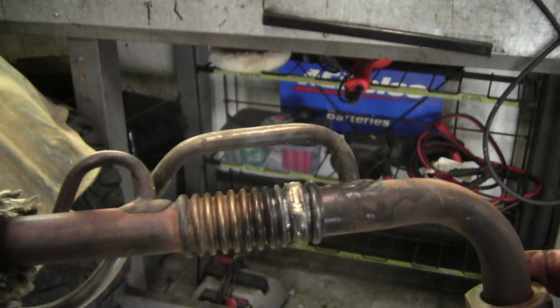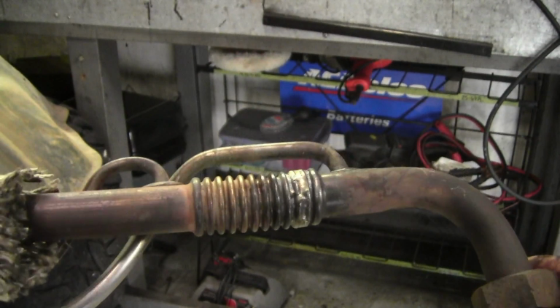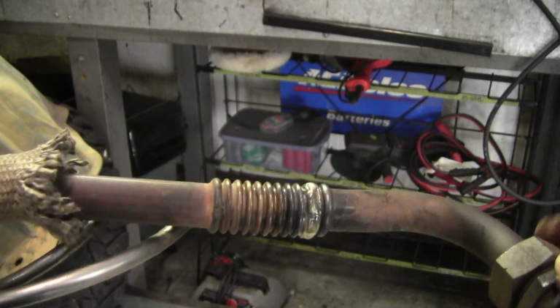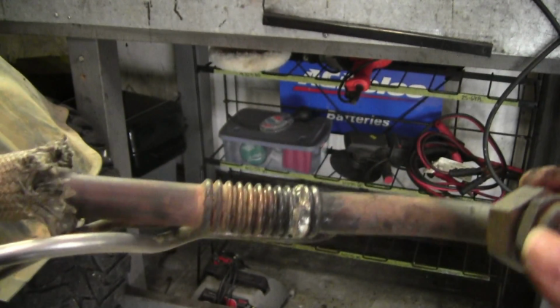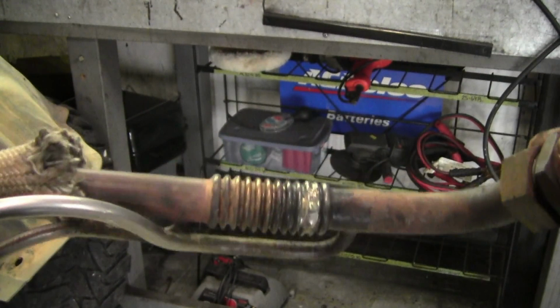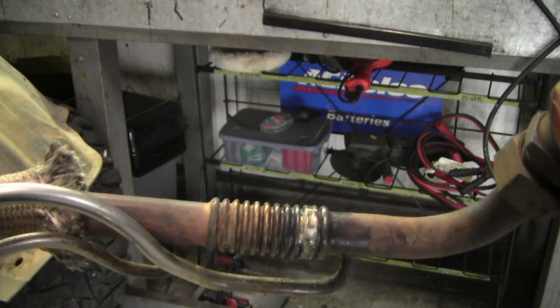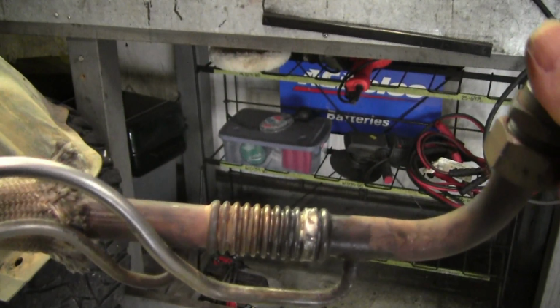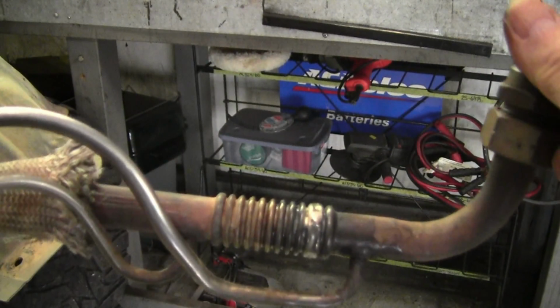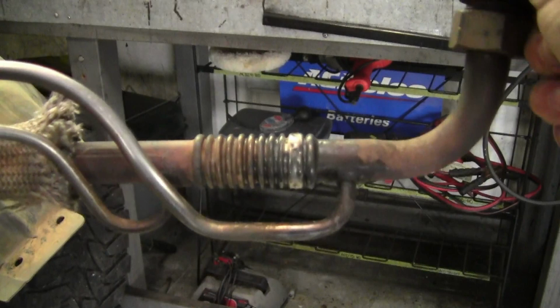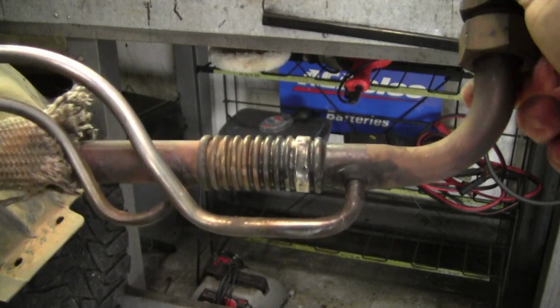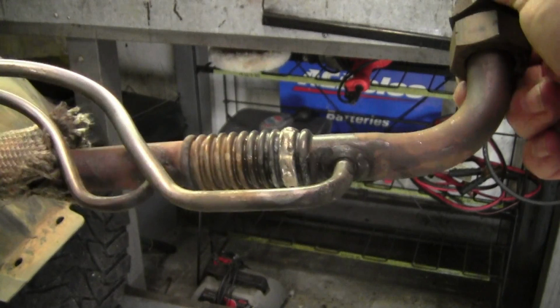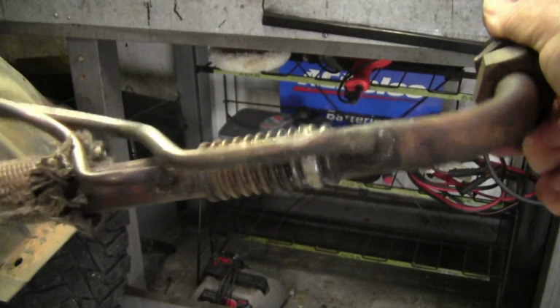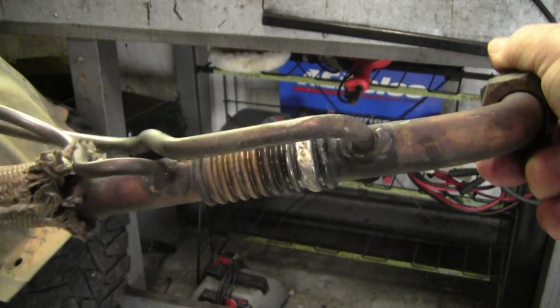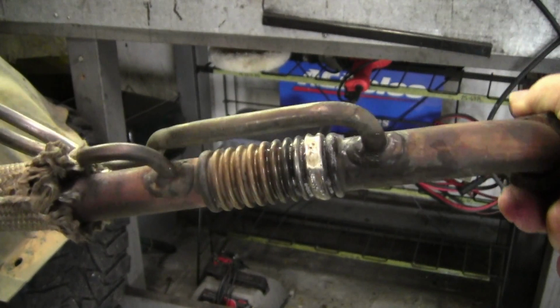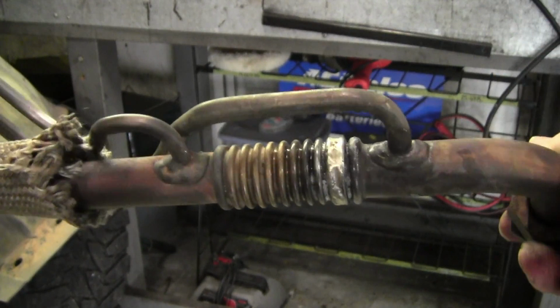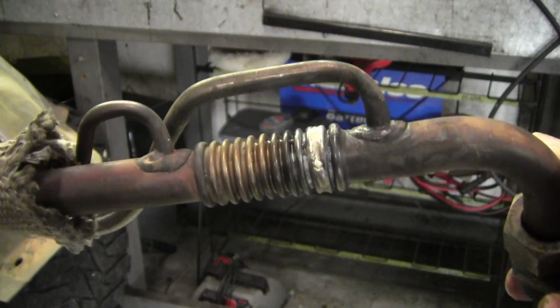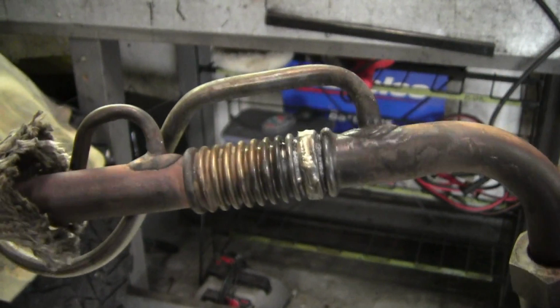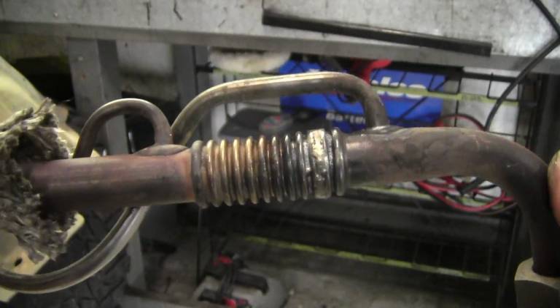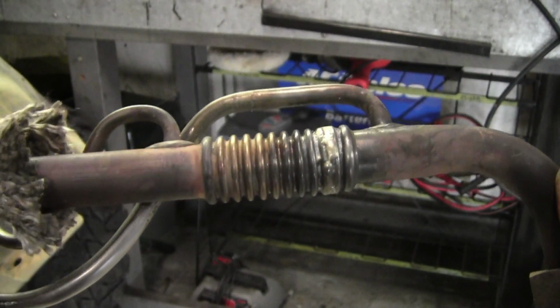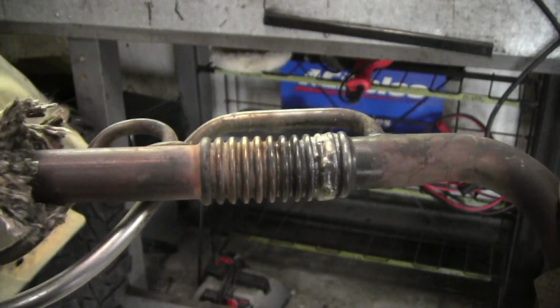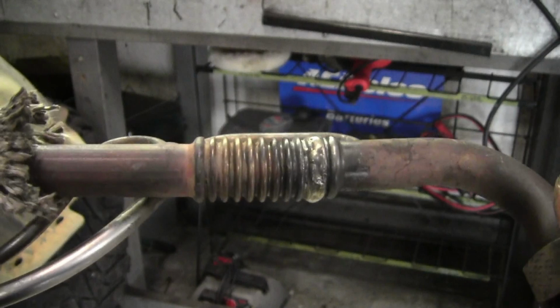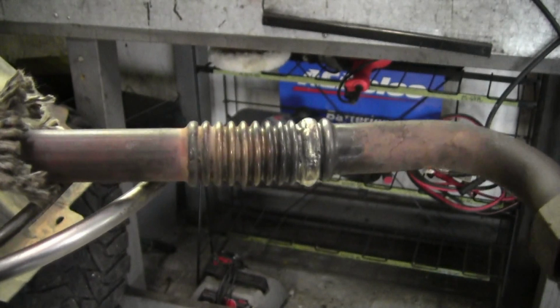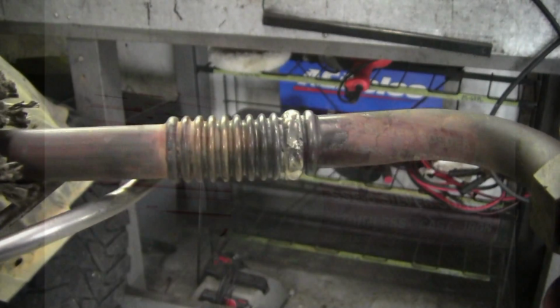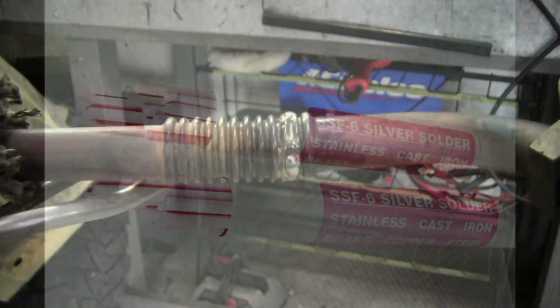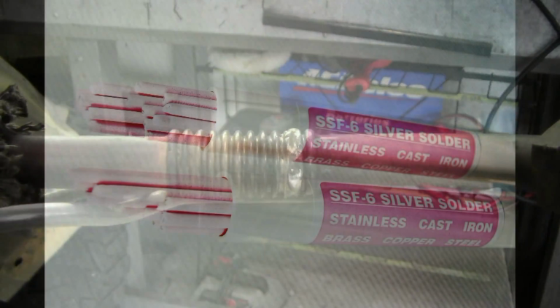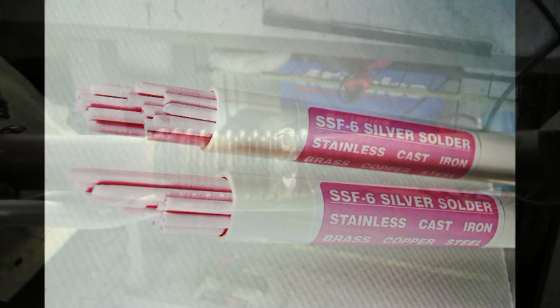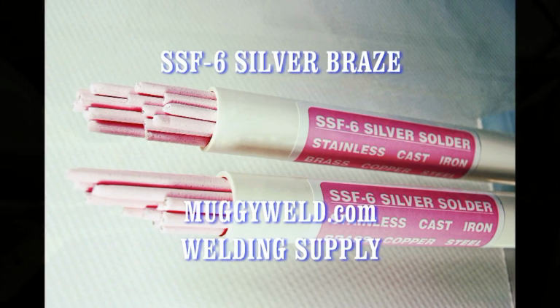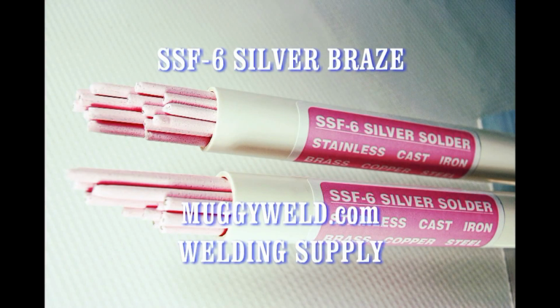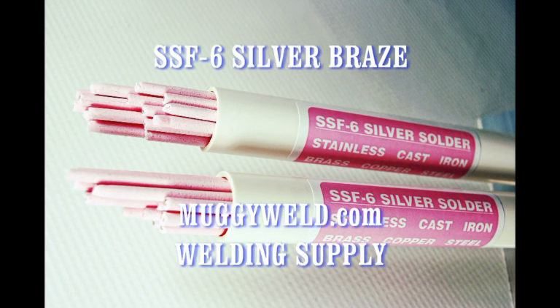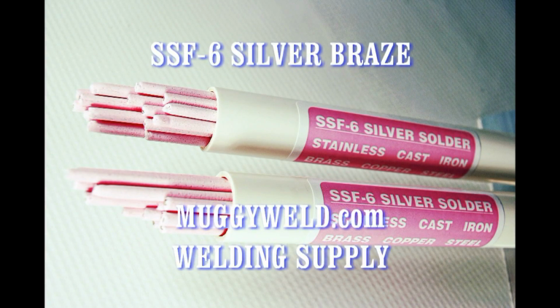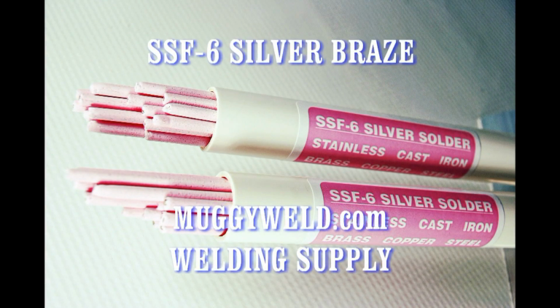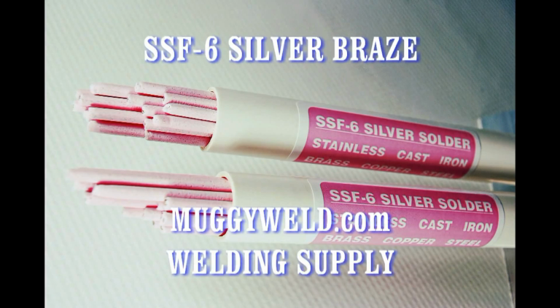We were looking for a quick repair to seal the system and our diverse flux coated rod stepped up for another satisfied customer. This is the SSF-6 silver solder from muggywell.com. Have a great day and be nice to people.